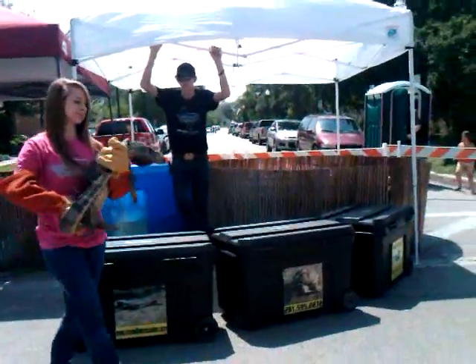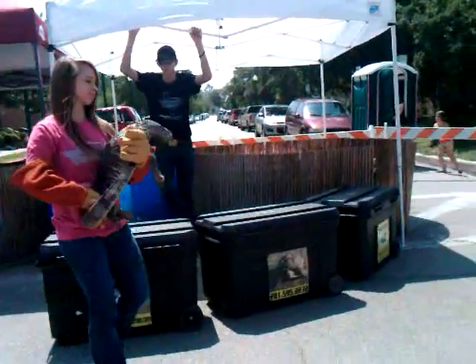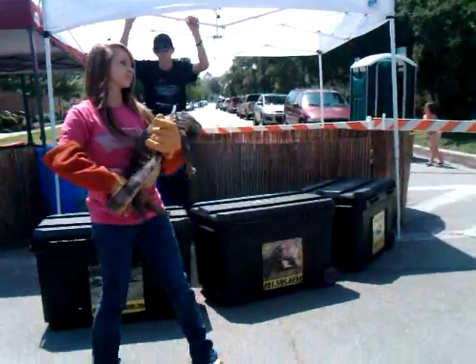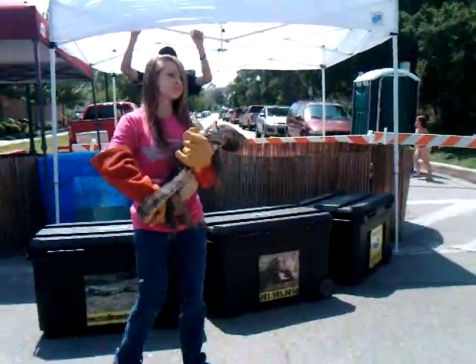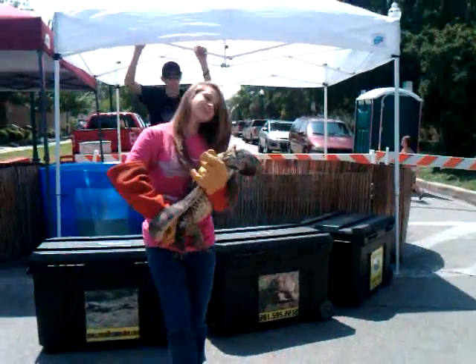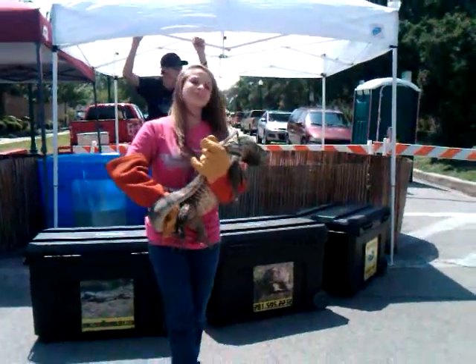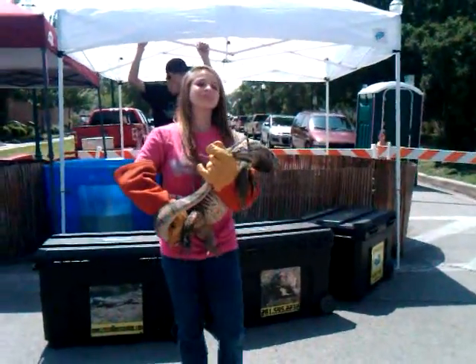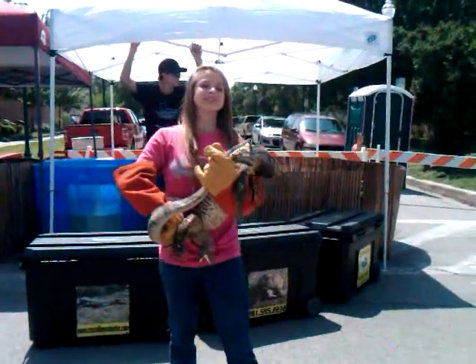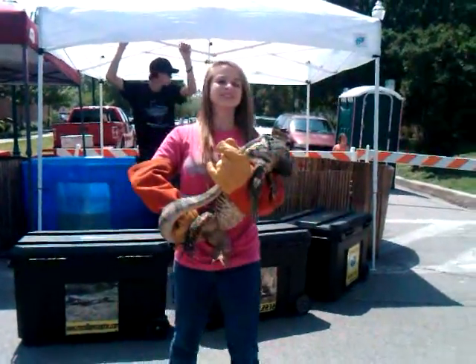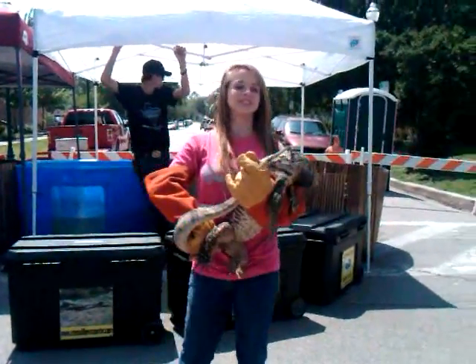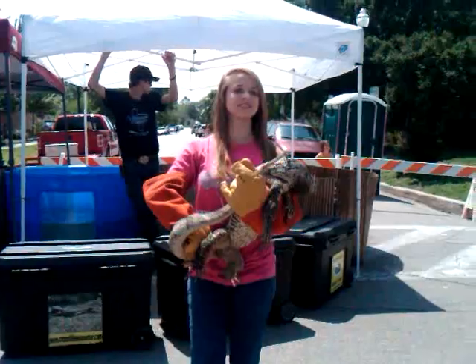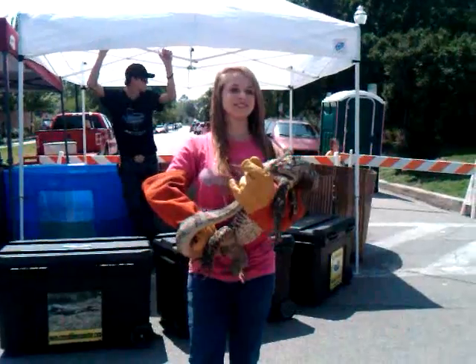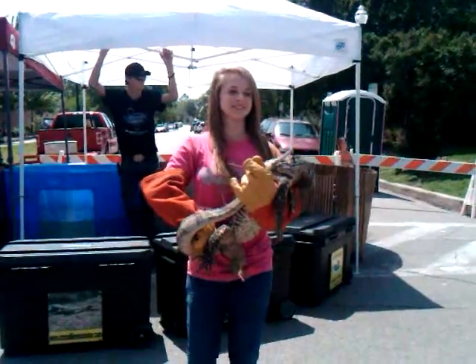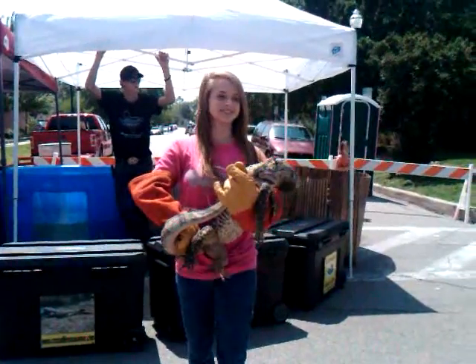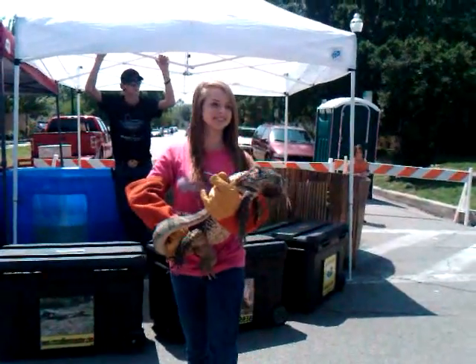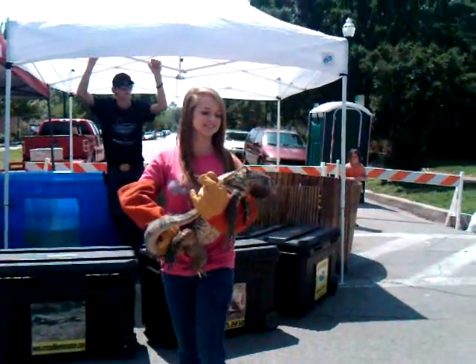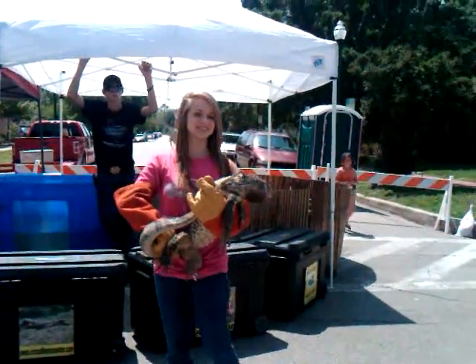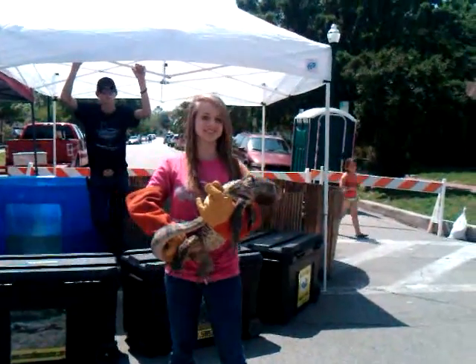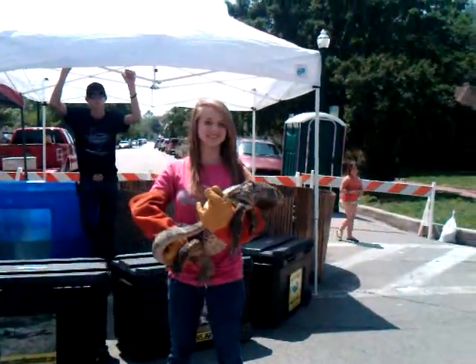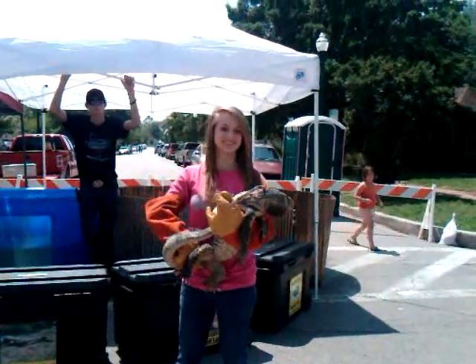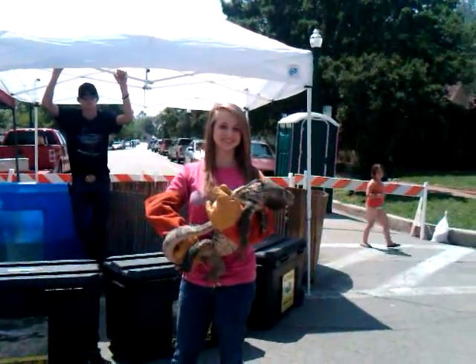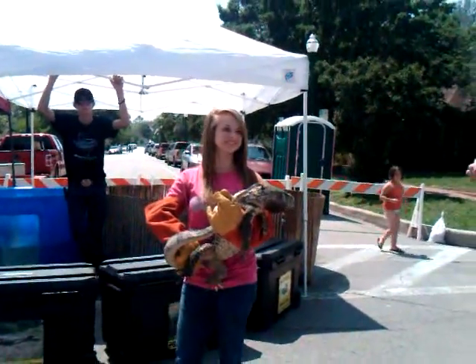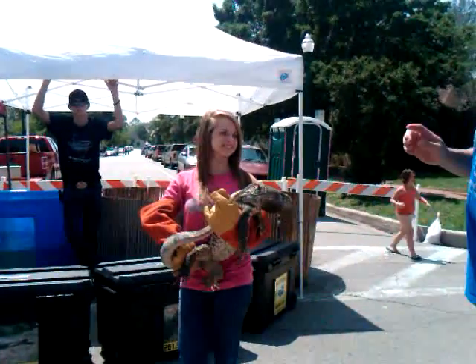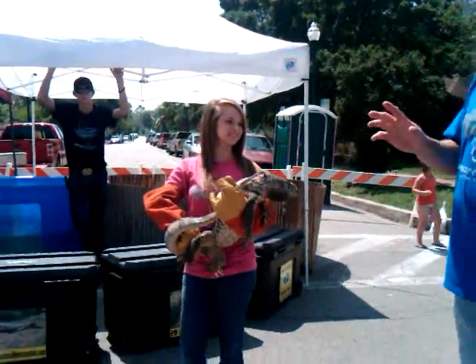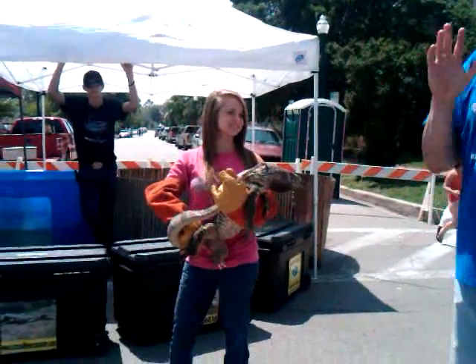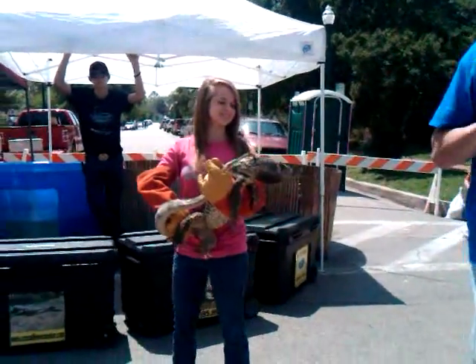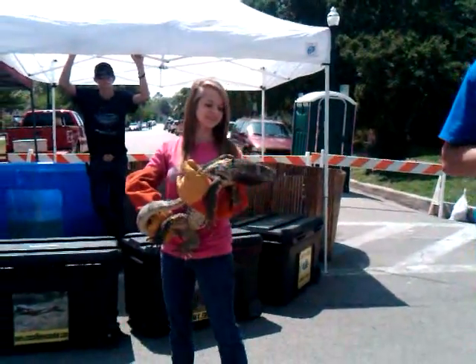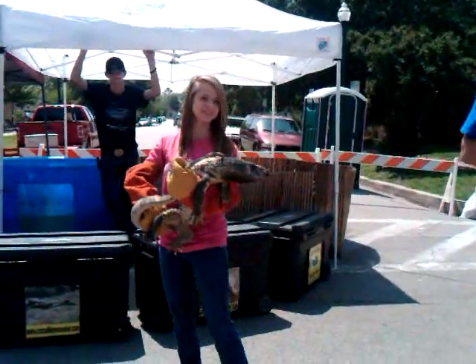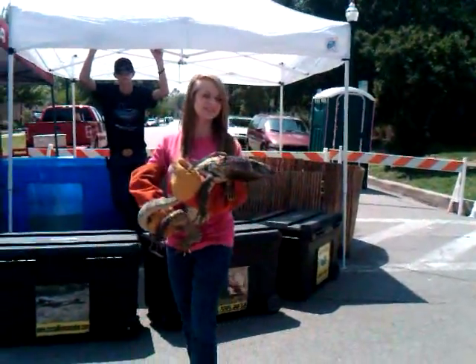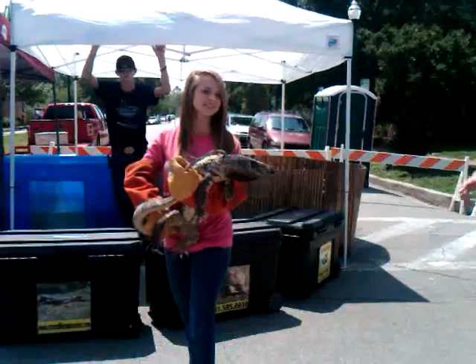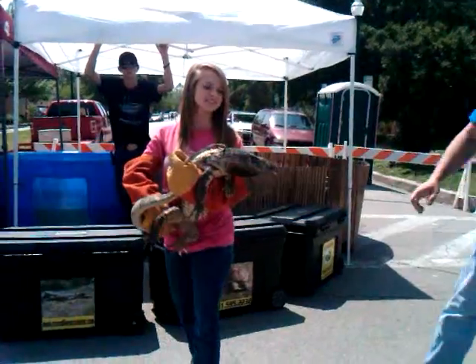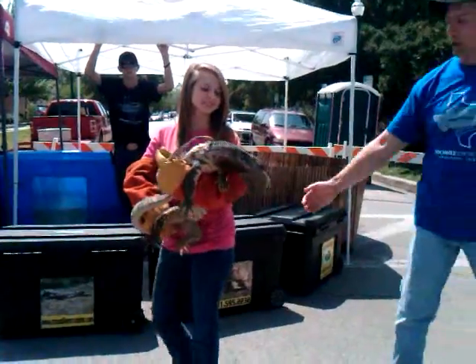Does anybody know what he is? He looks like a photo dragon but he's not. He's similar to a Savannah monitor, but this is actually called a black-throated monitor.